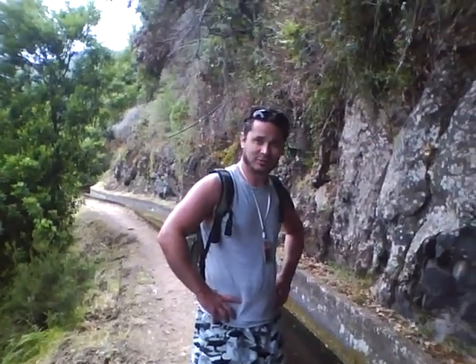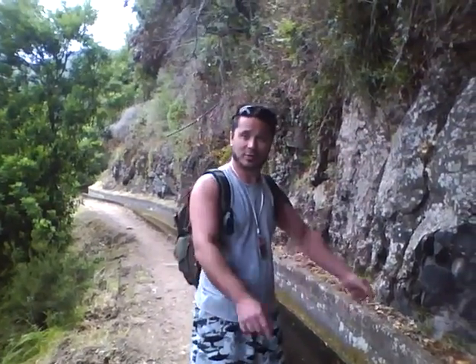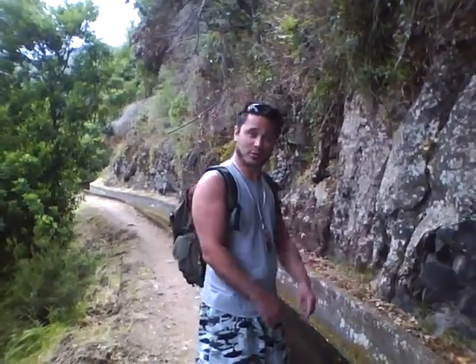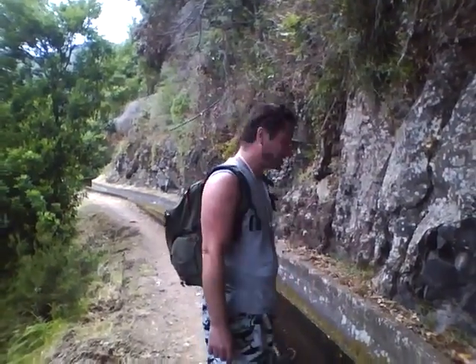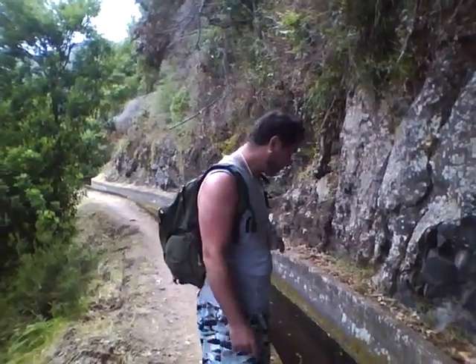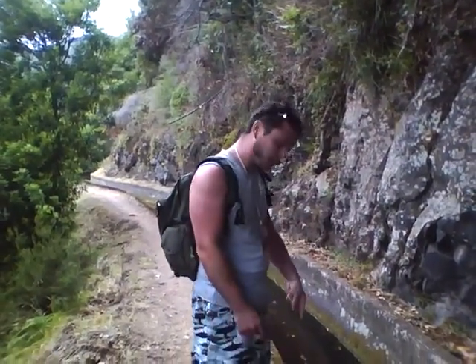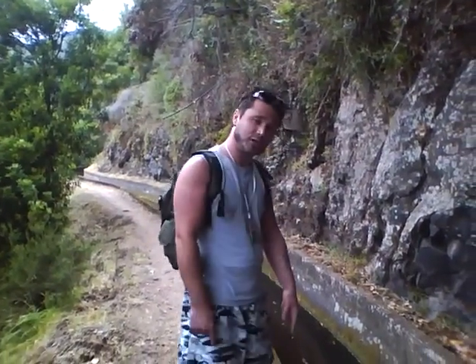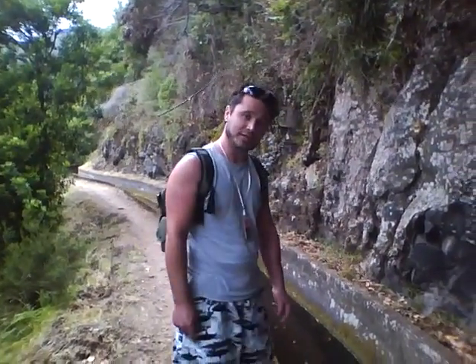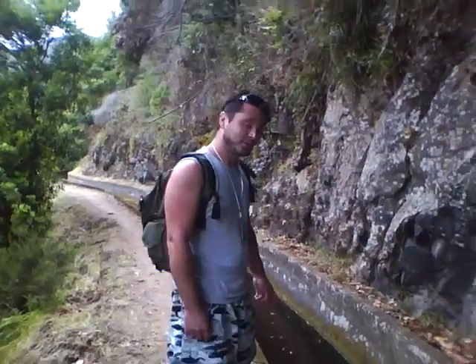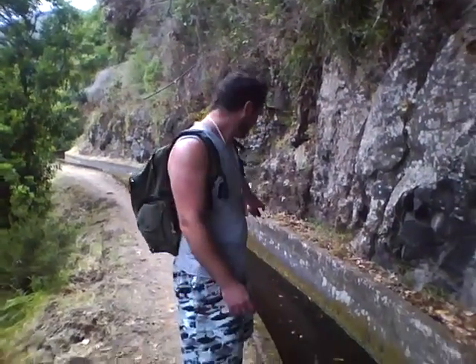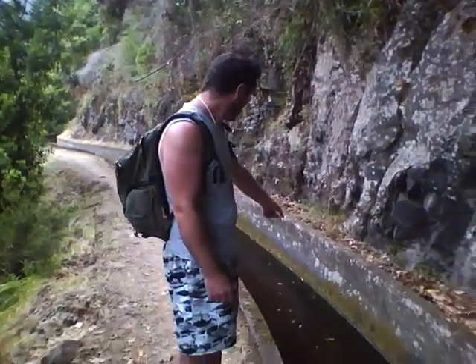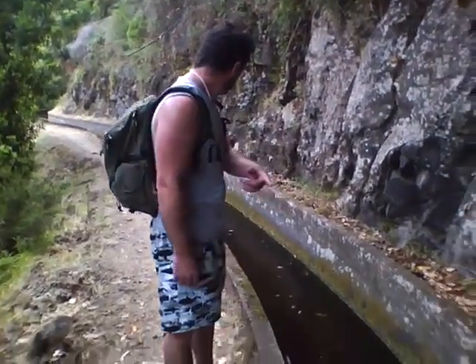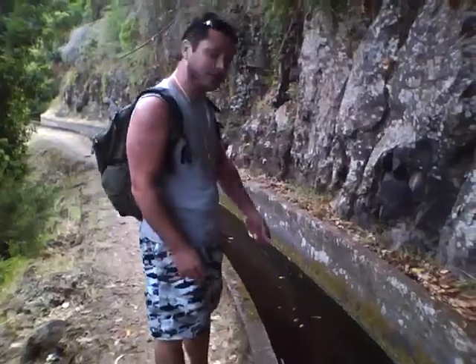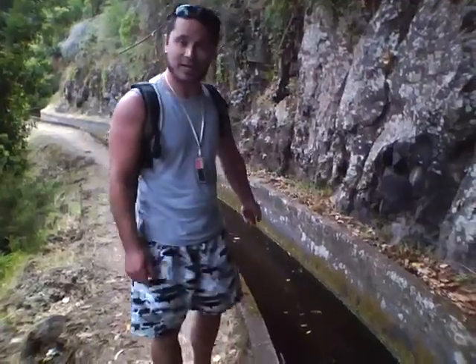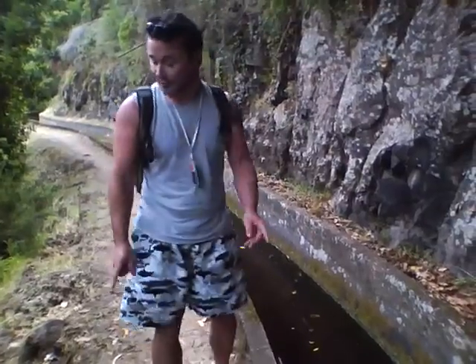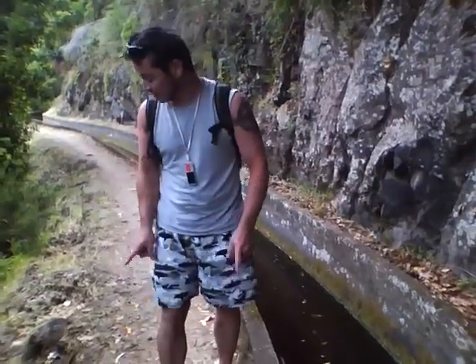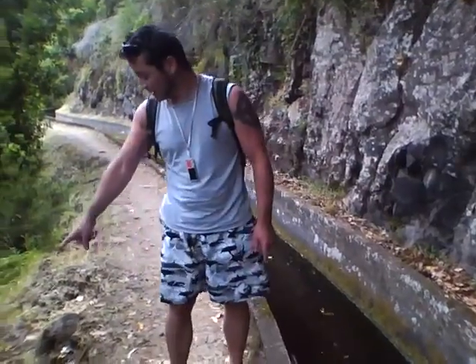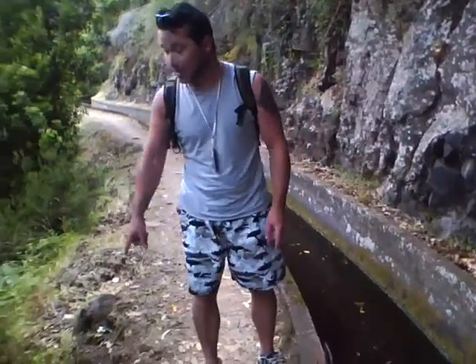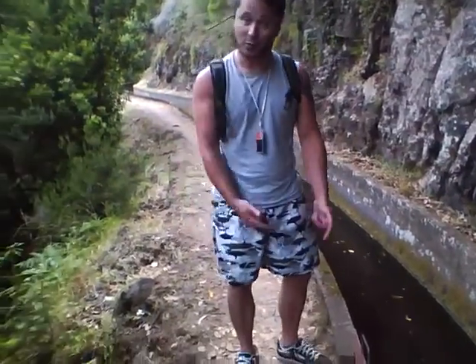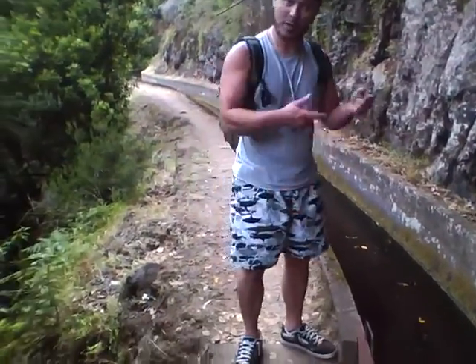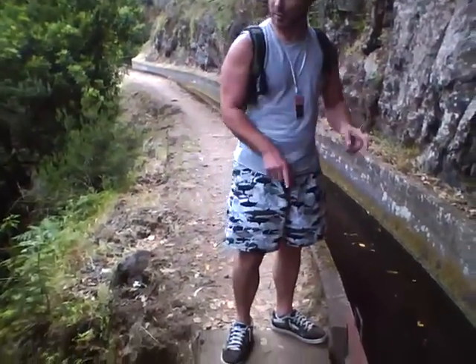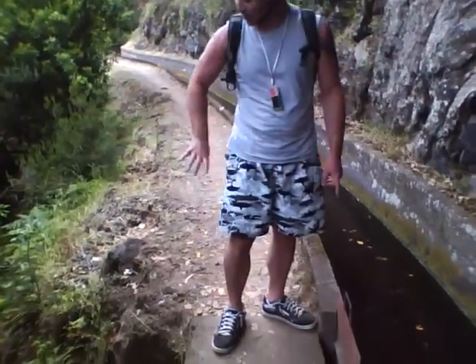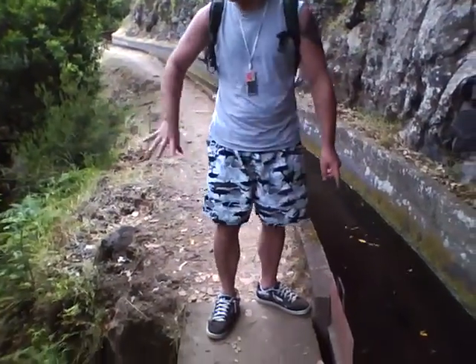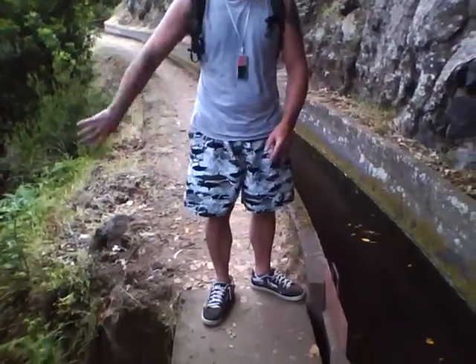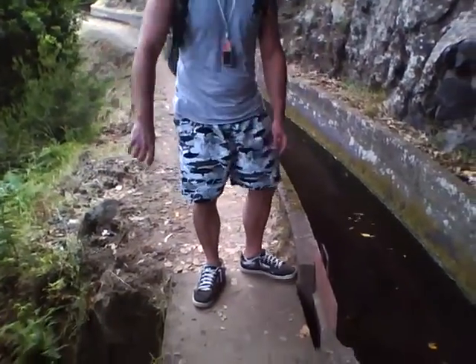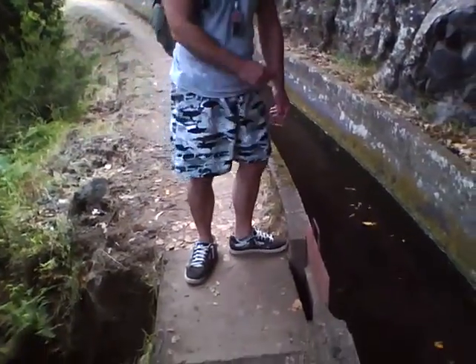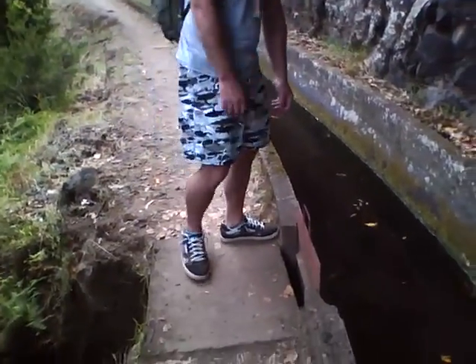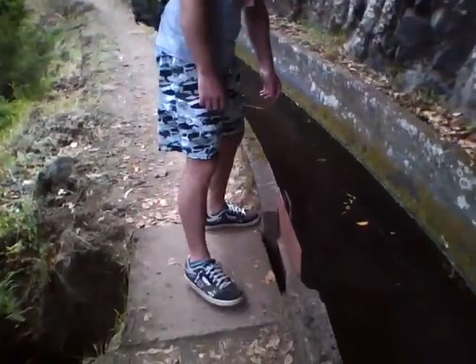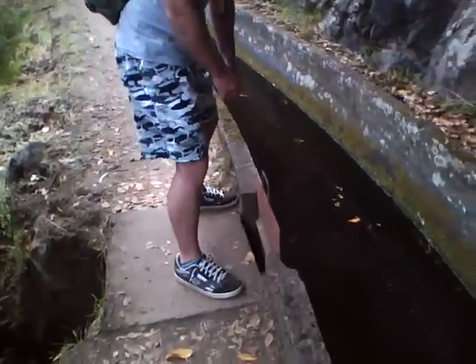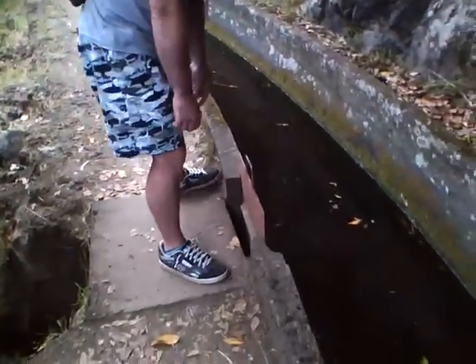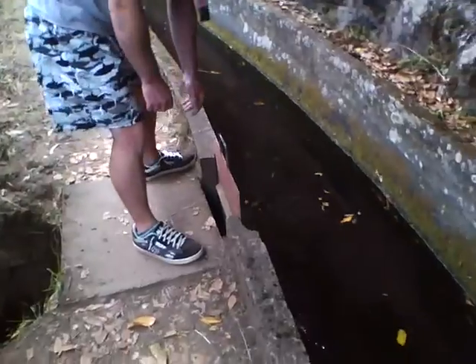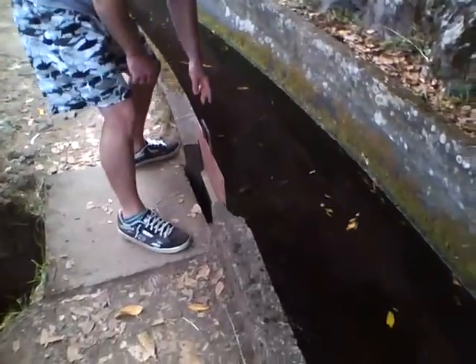Ok, we're standing here with the sluice gate in the main levada, going down there. I'm going to open it up and you can see how much water can come through. It's quite impressive. You ready?